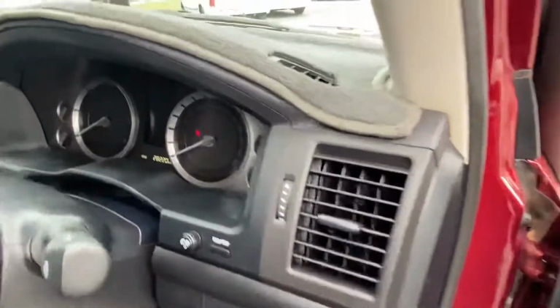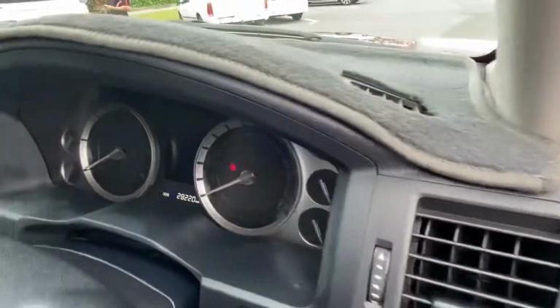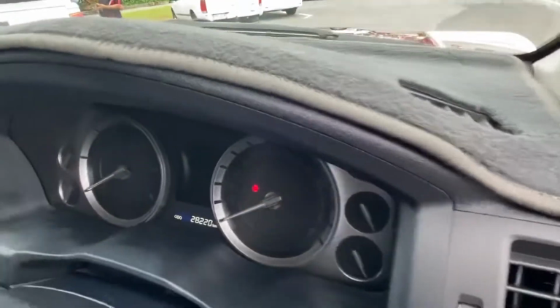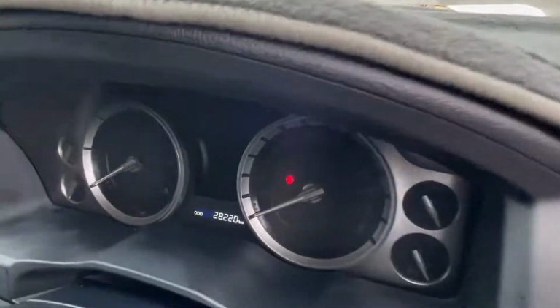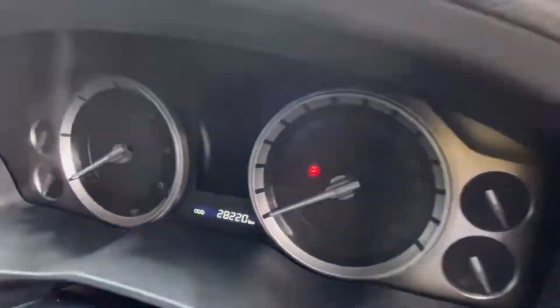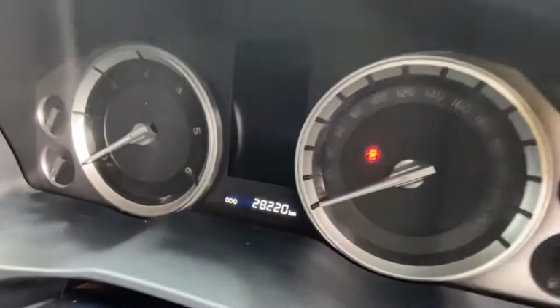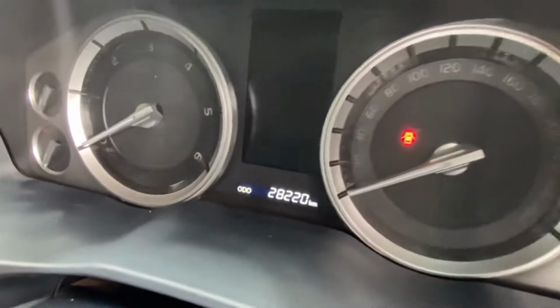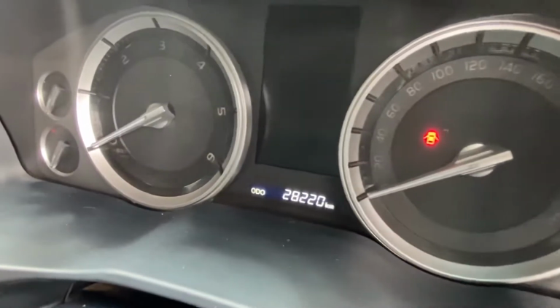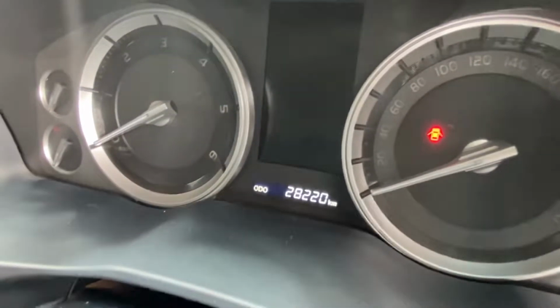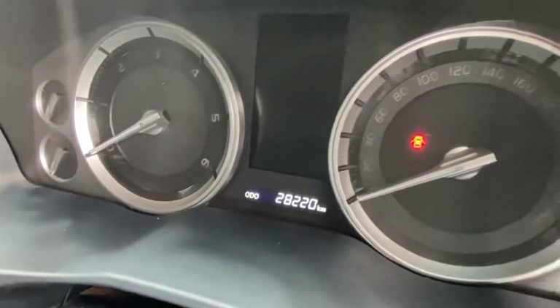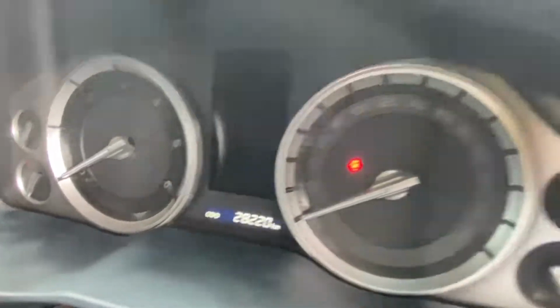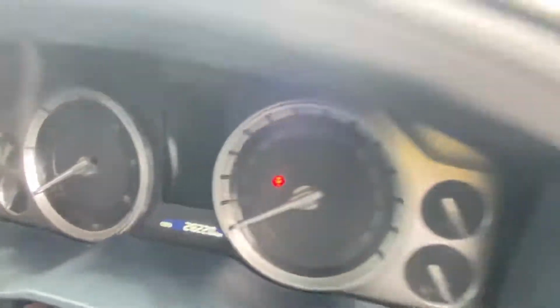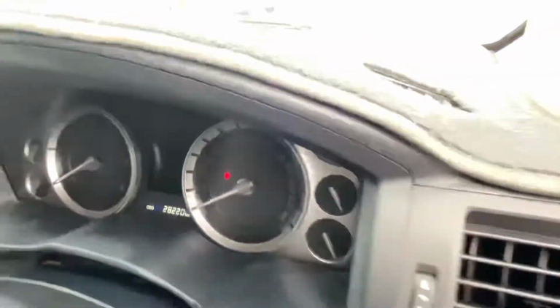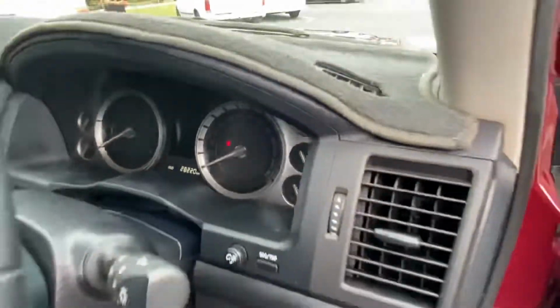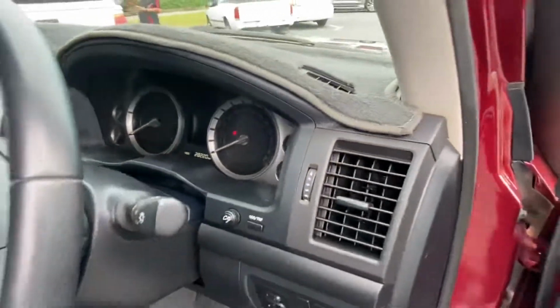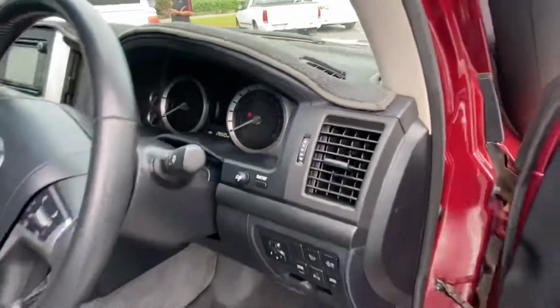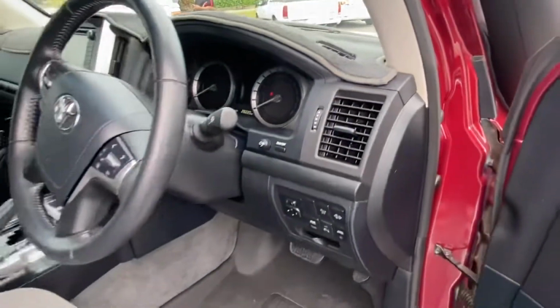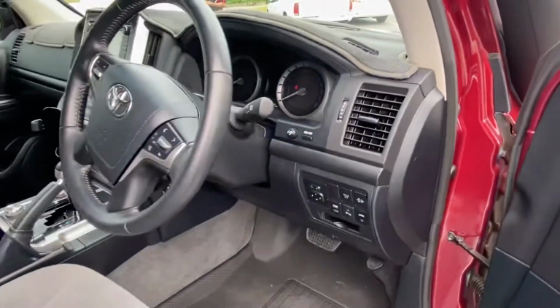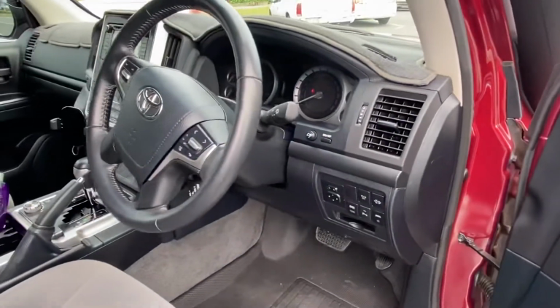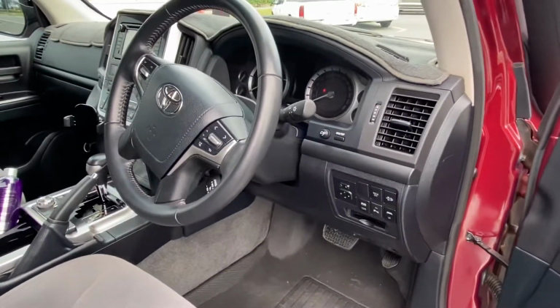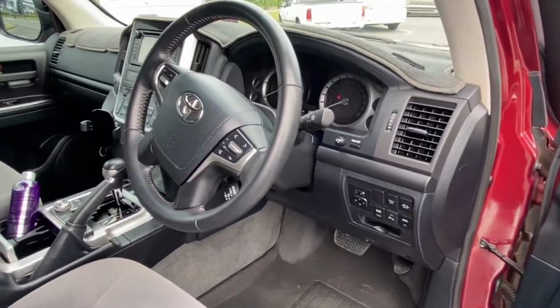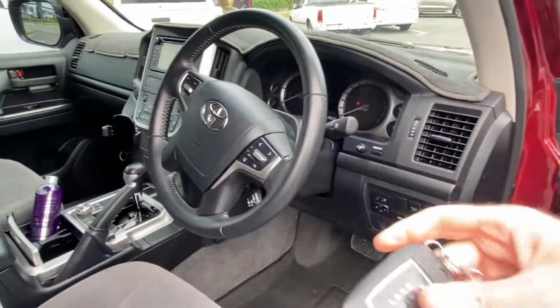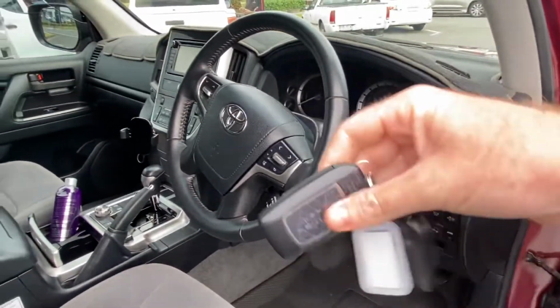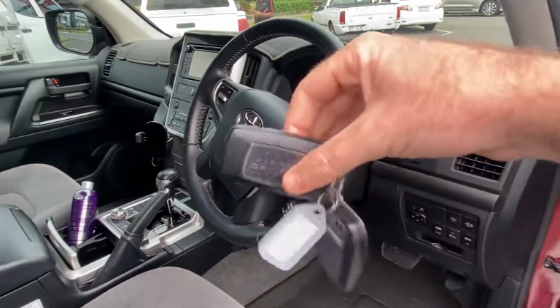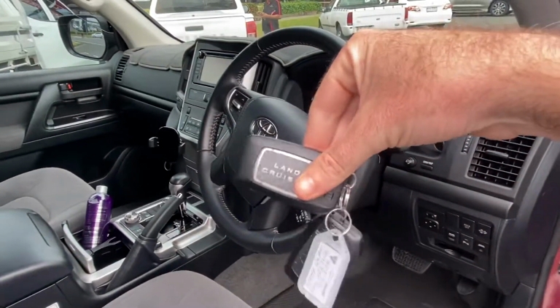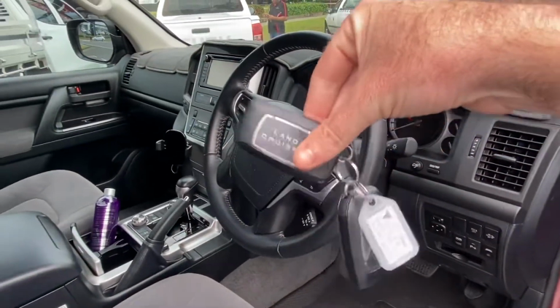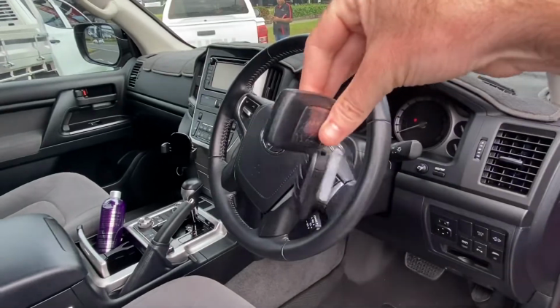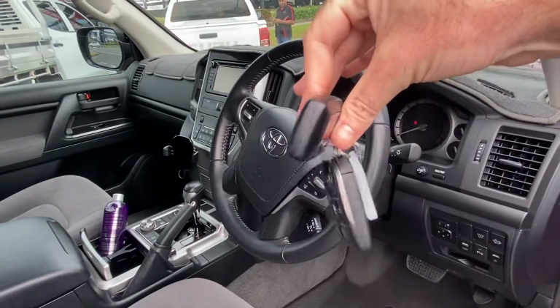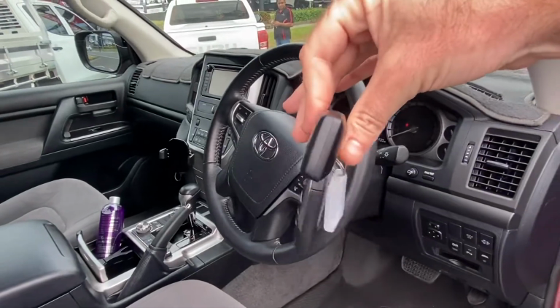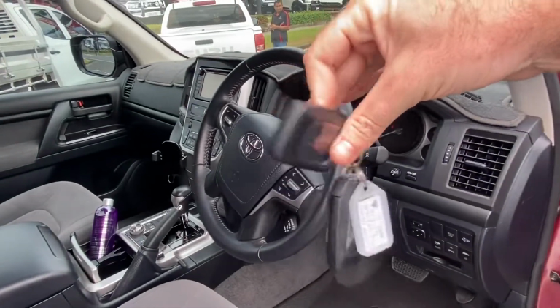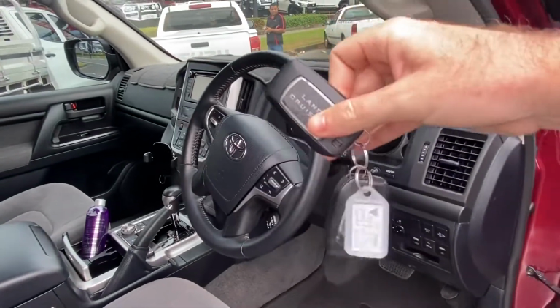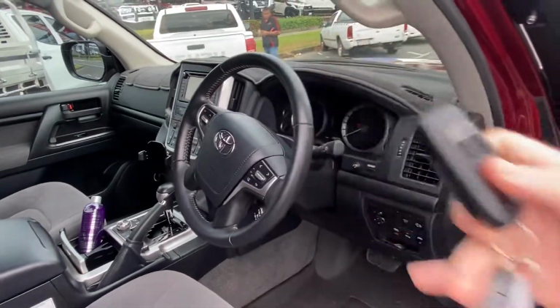She's done 28,220 kilometres as we're loading her onto the truck, and she's coming down with two sets of keys there for you as well.